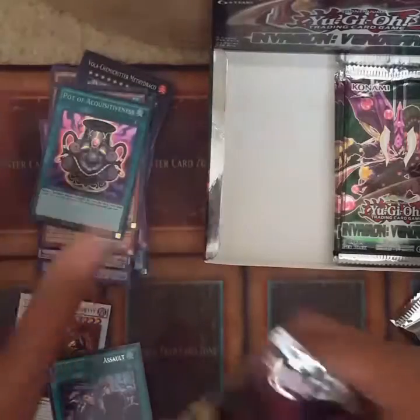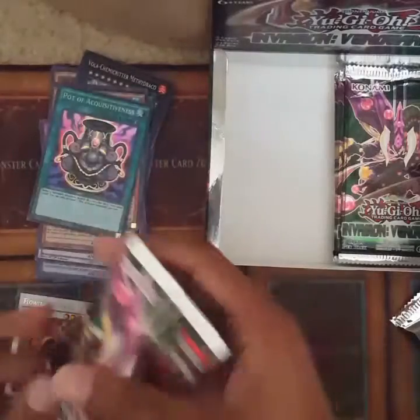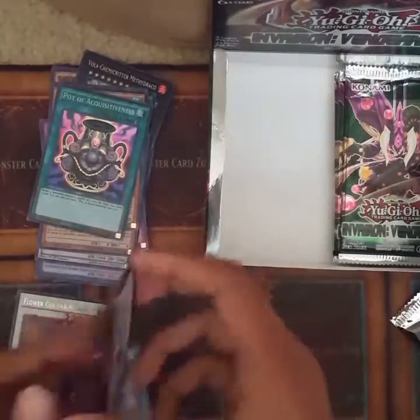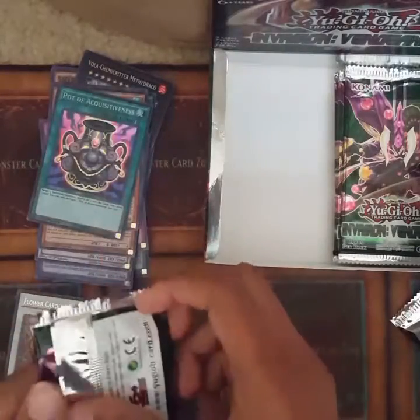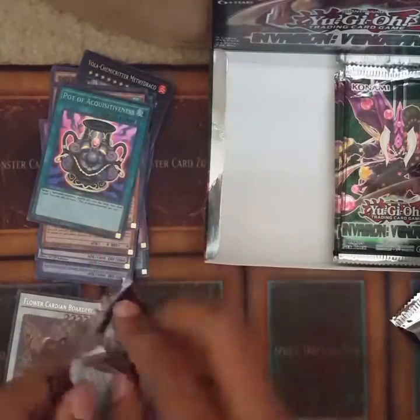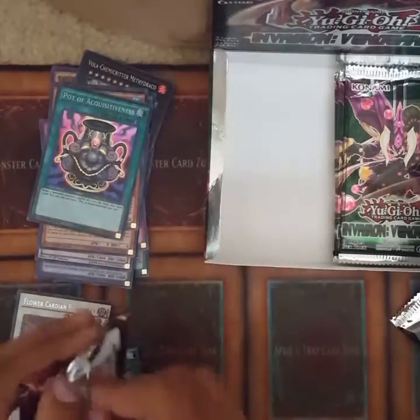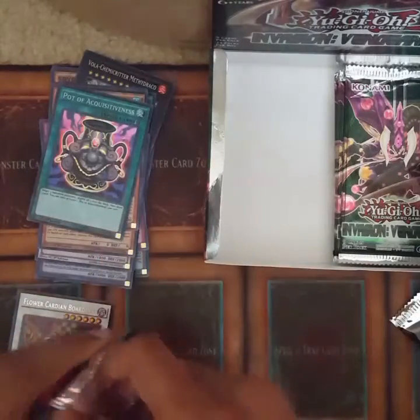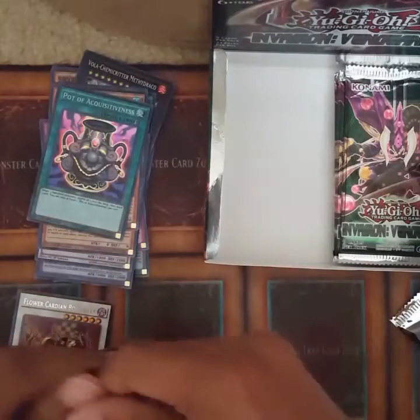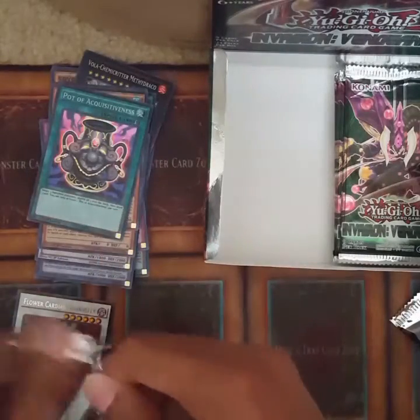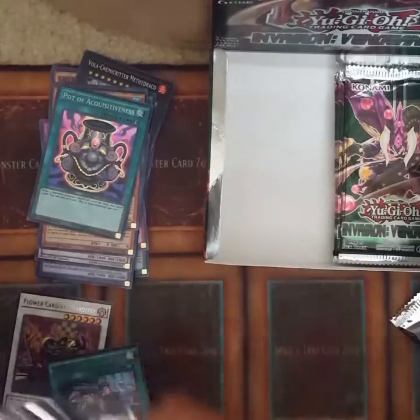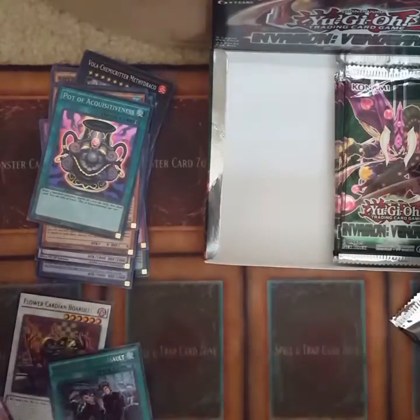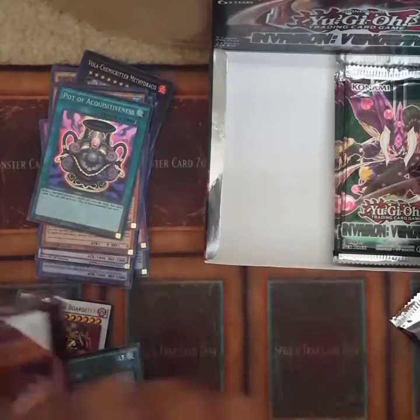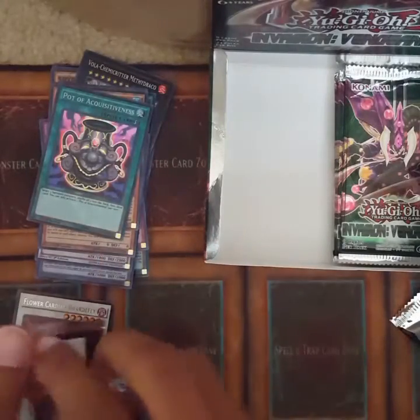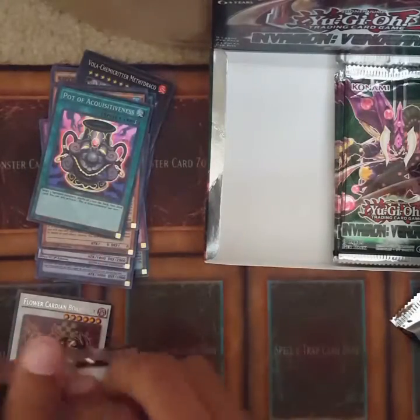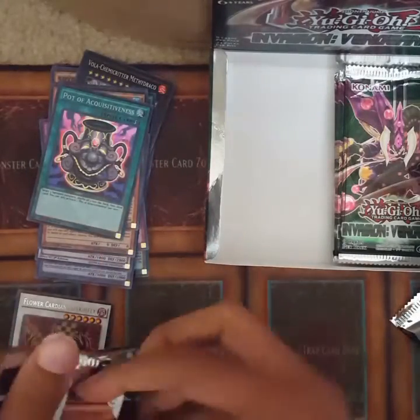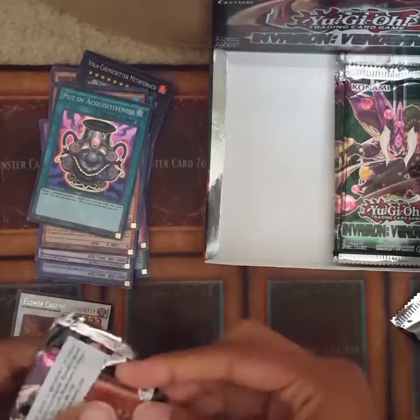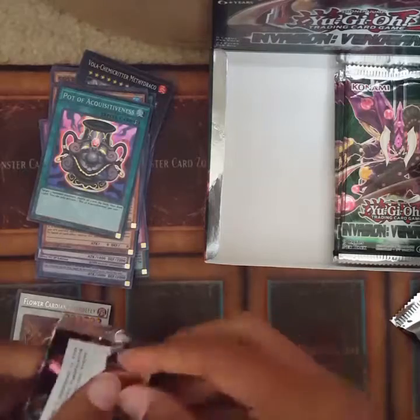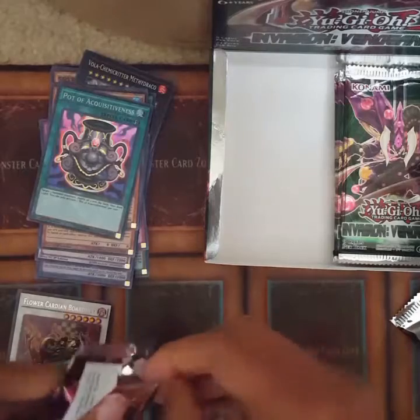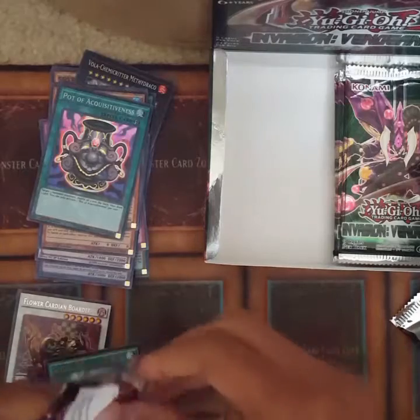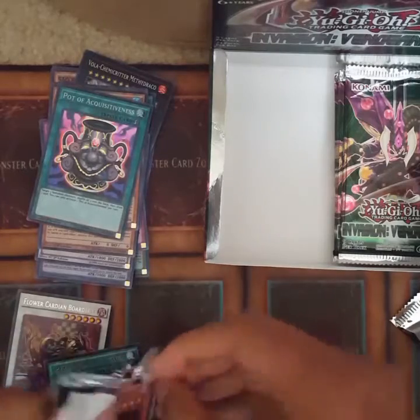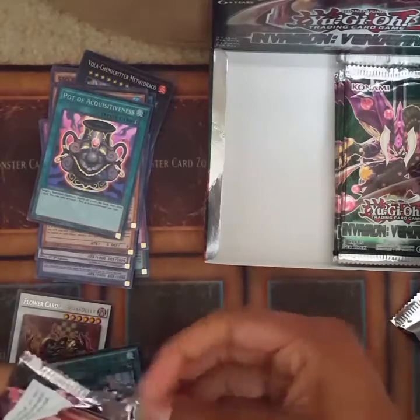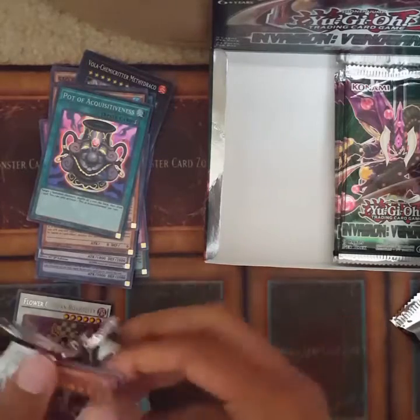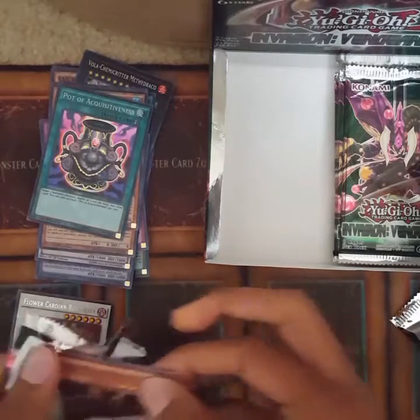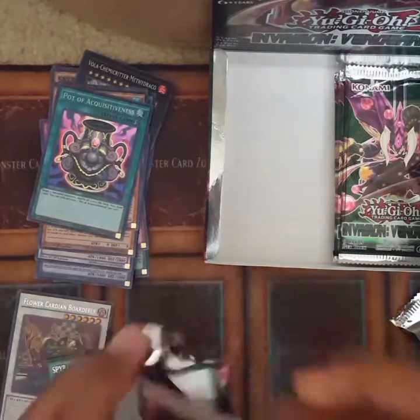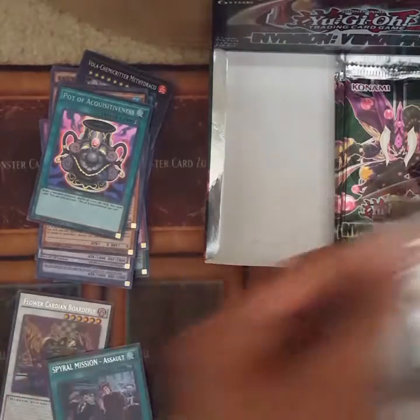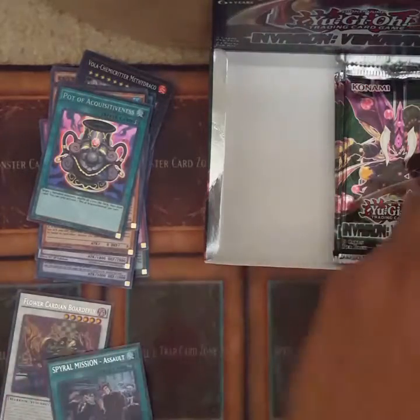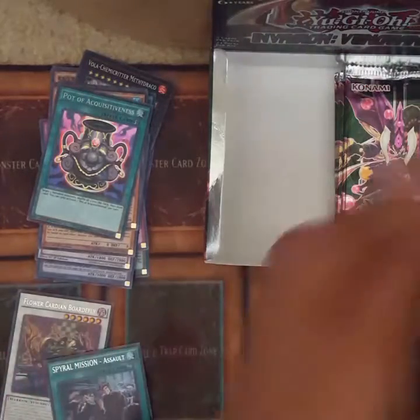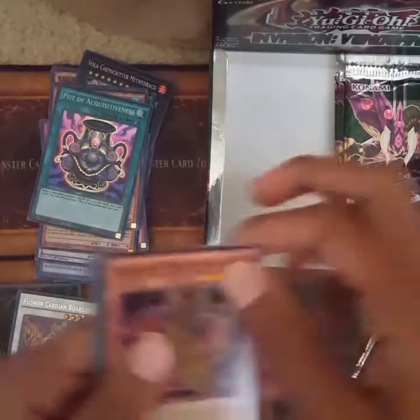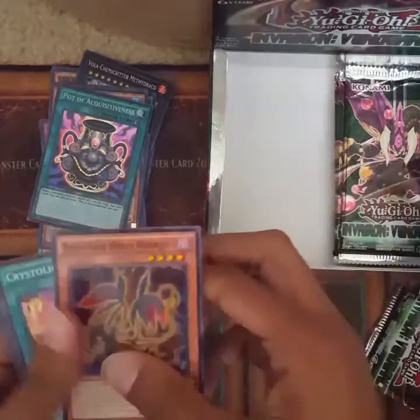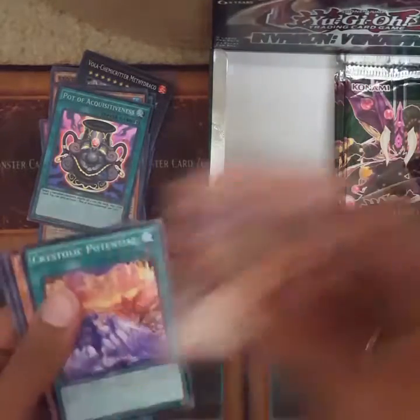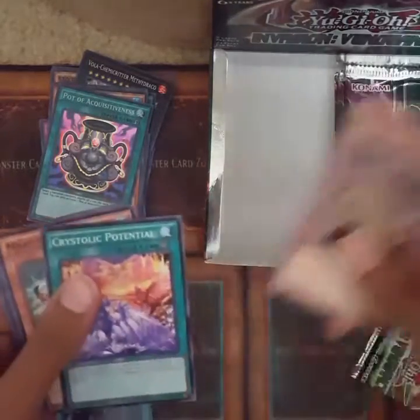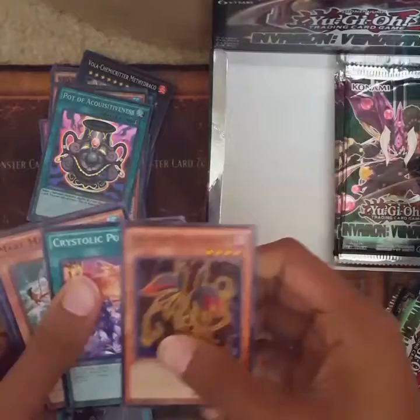Pot of Acquisitiveness. Jeez. Only got too many packs left. Come on, Tree Toad — you gotta come through.